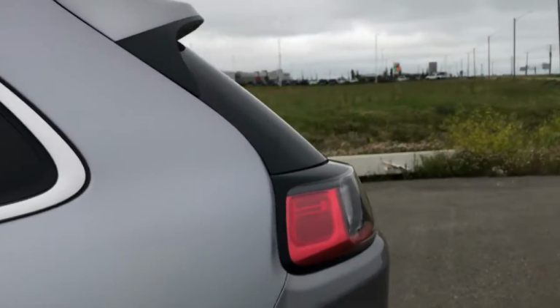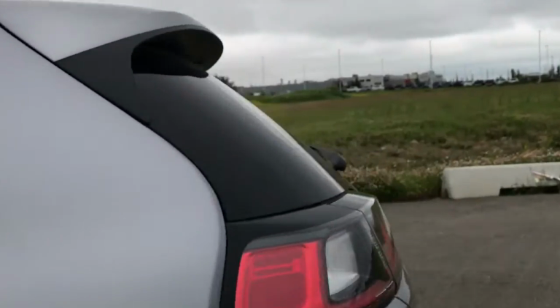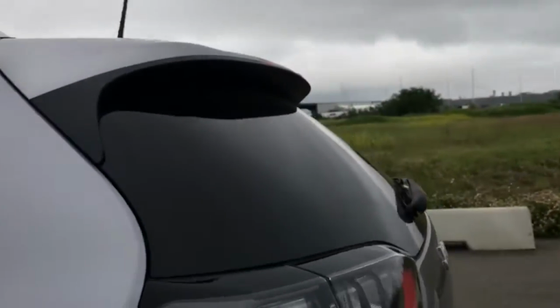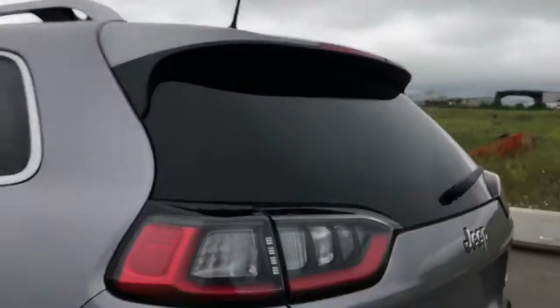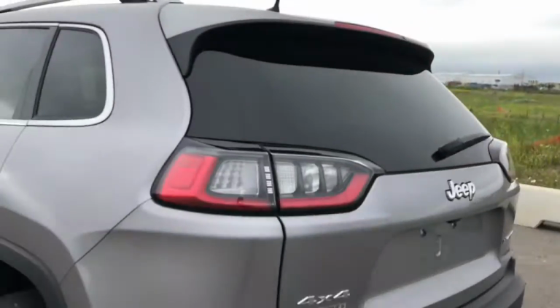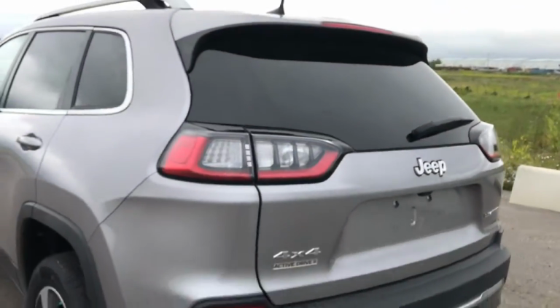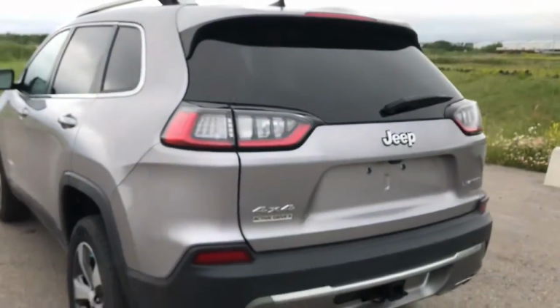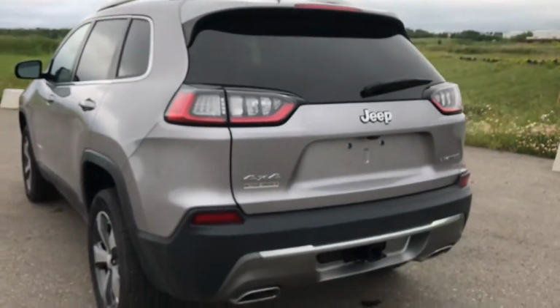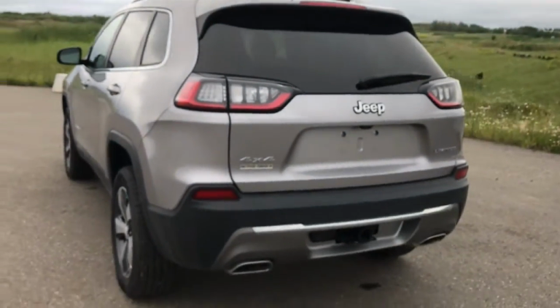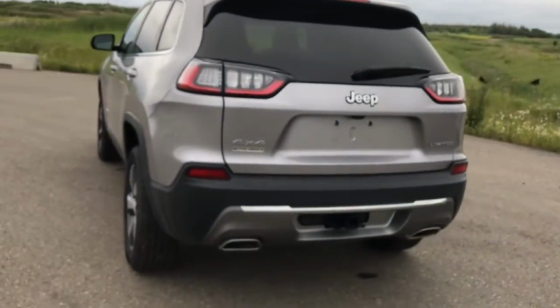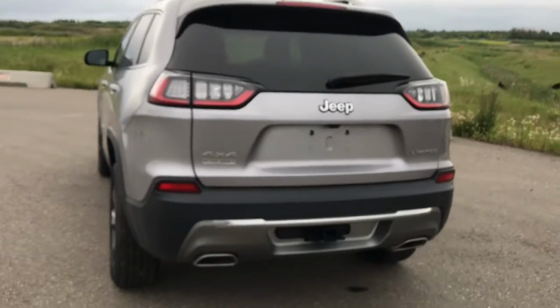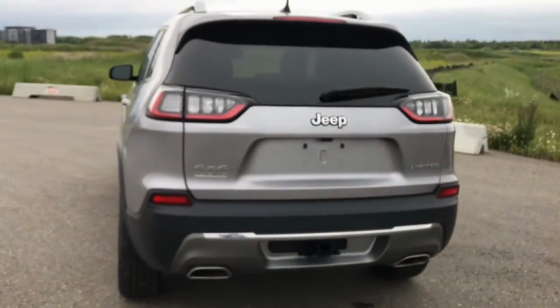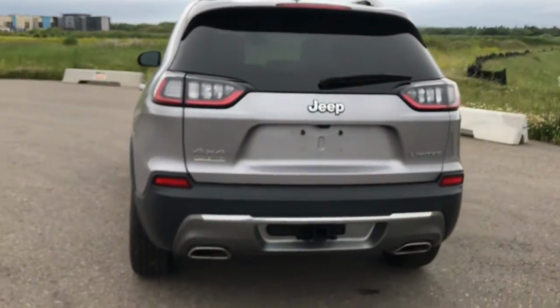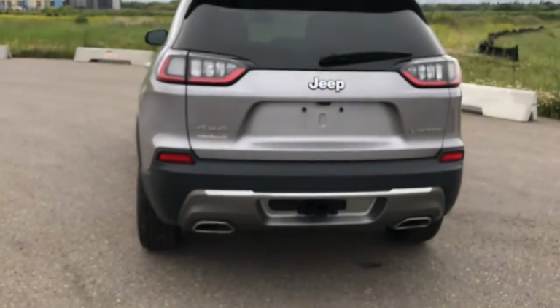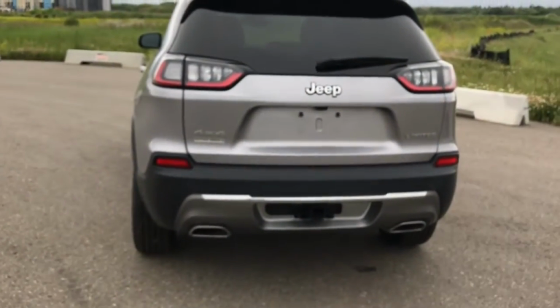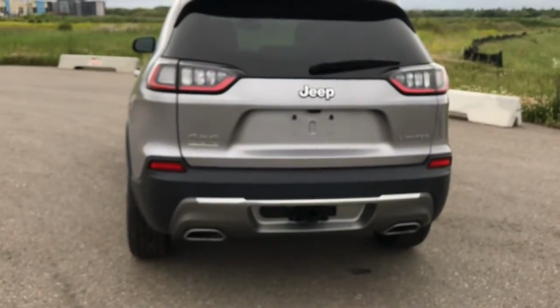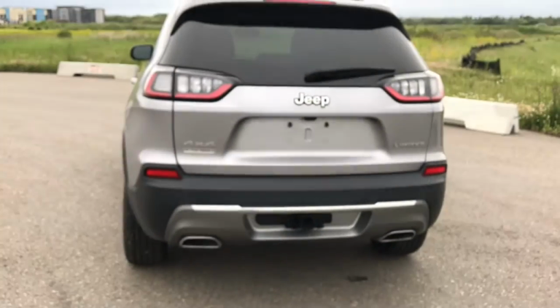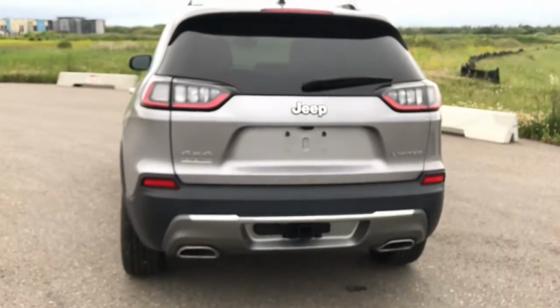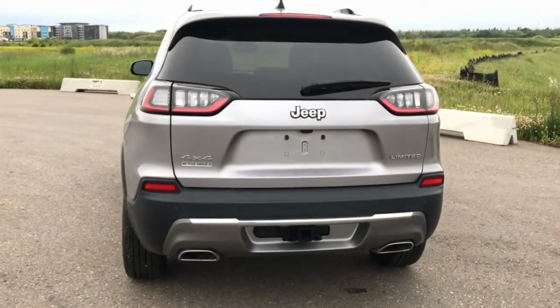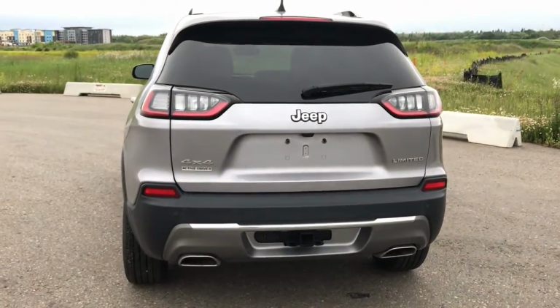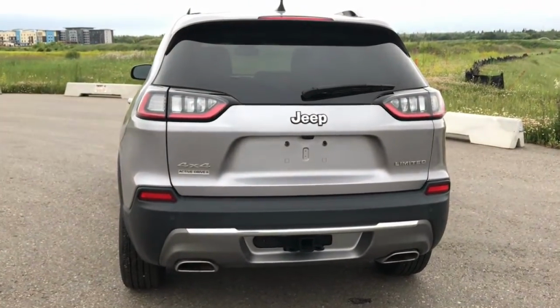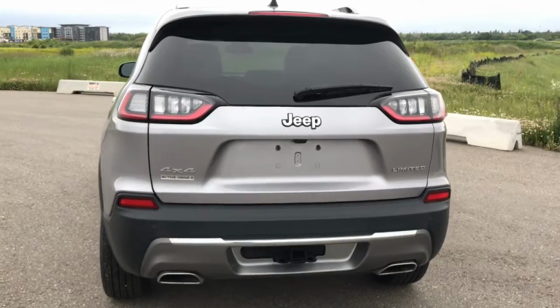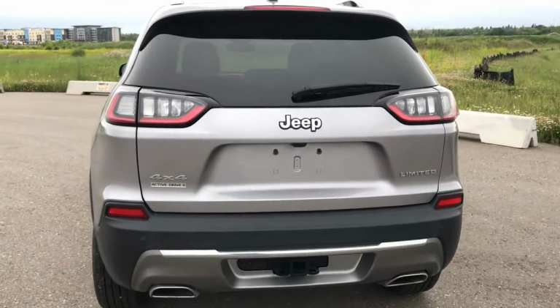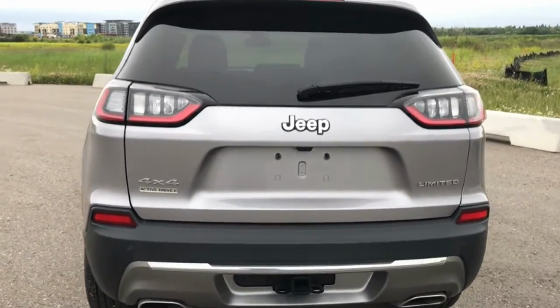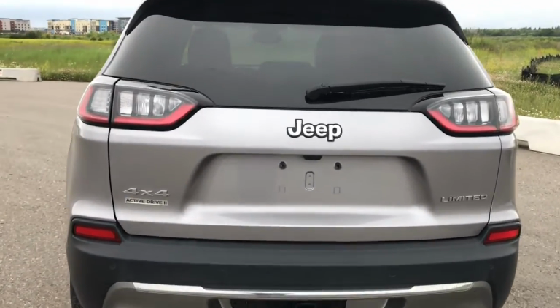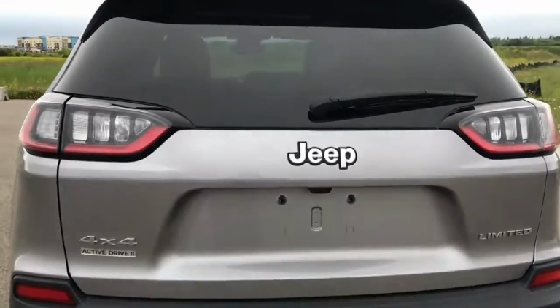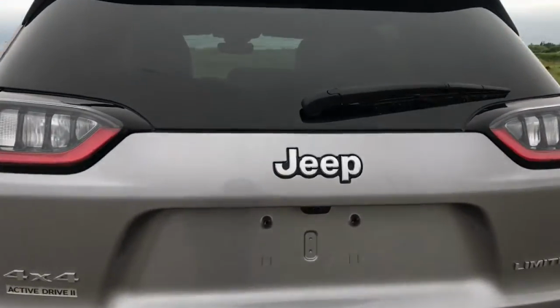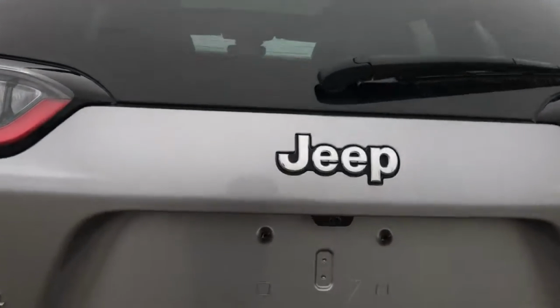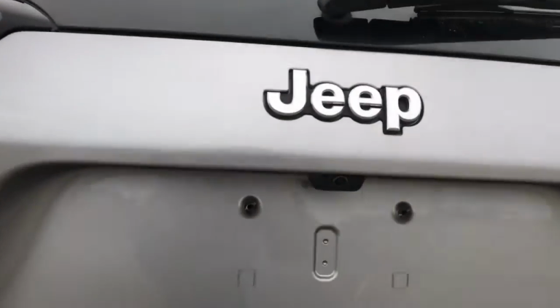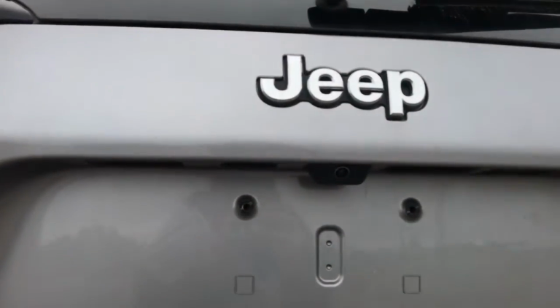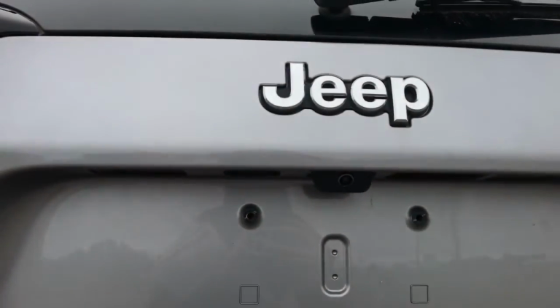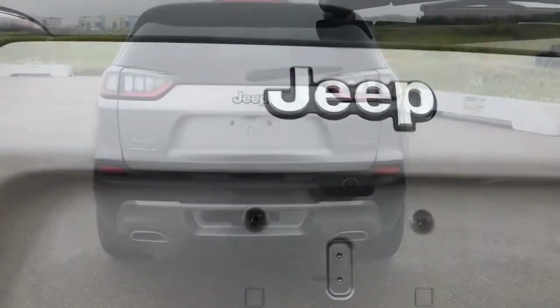Now coming to the back we have our LED tail lights, we've got our dual exhaust, you have your tow hitch as well as your four and seven pin wiring, you've also got the Jeep badging and you do have your backup camera just below.